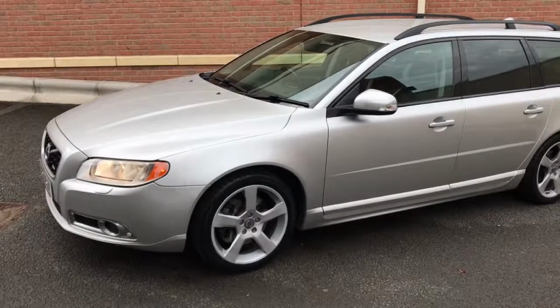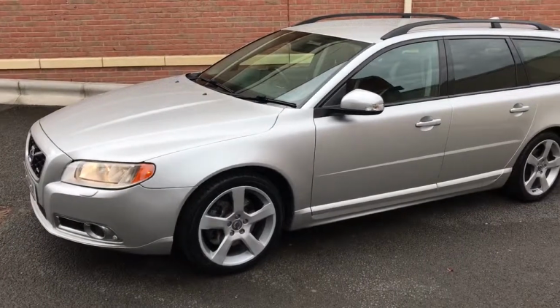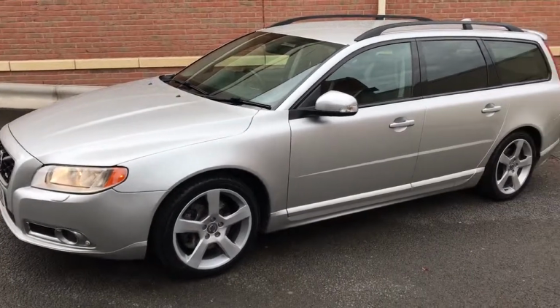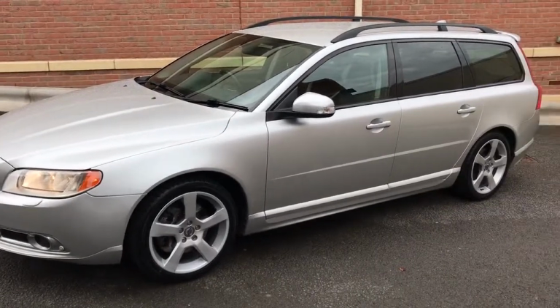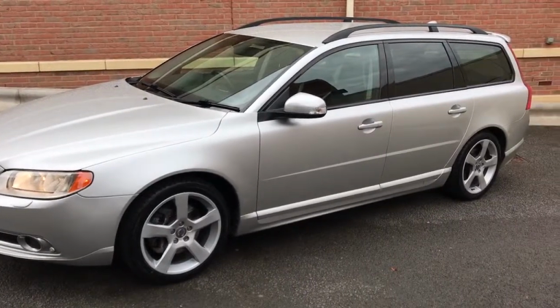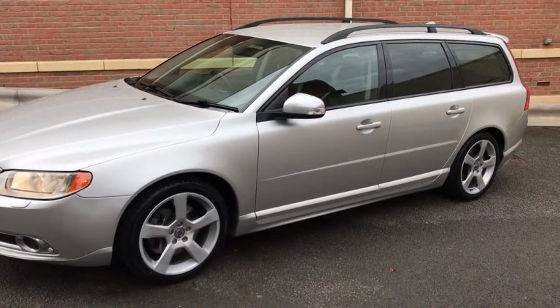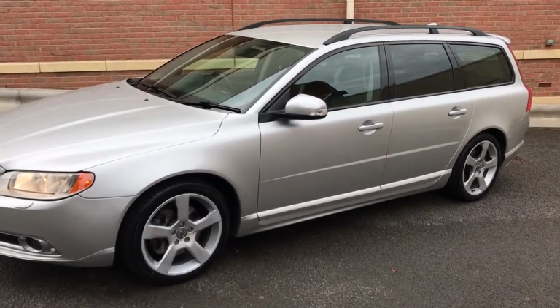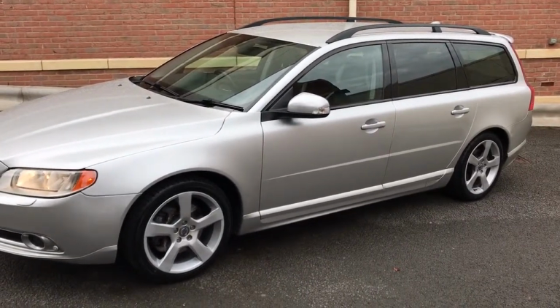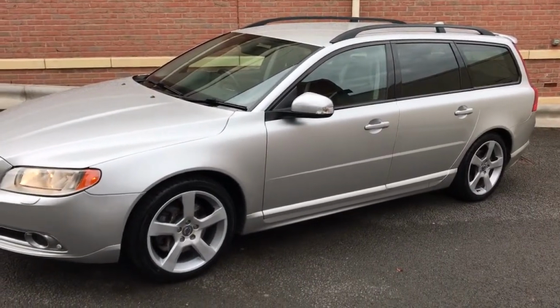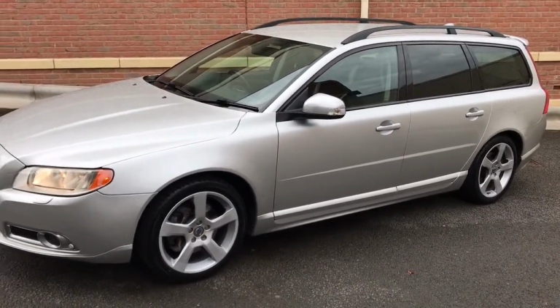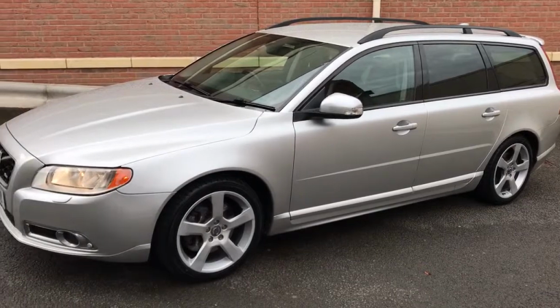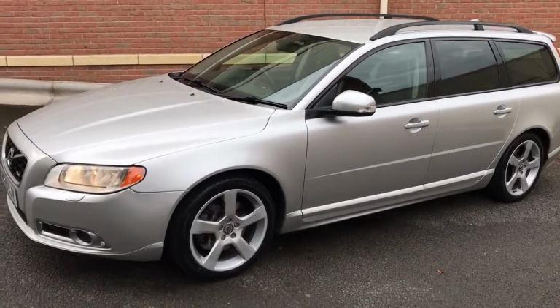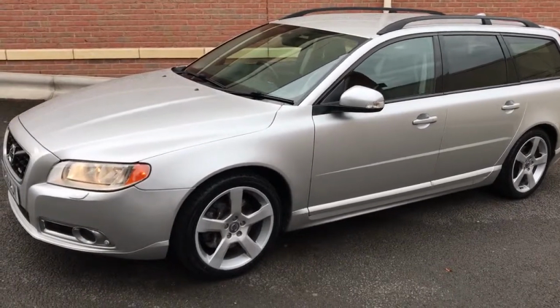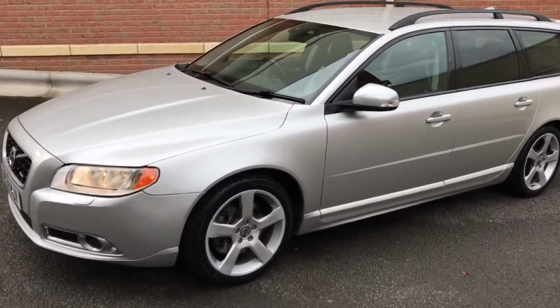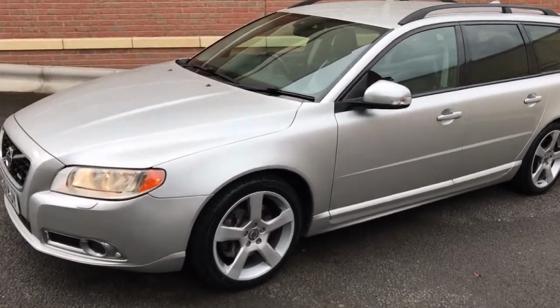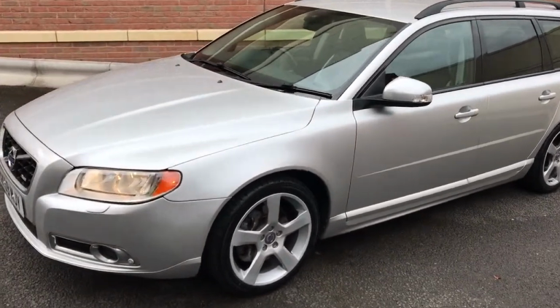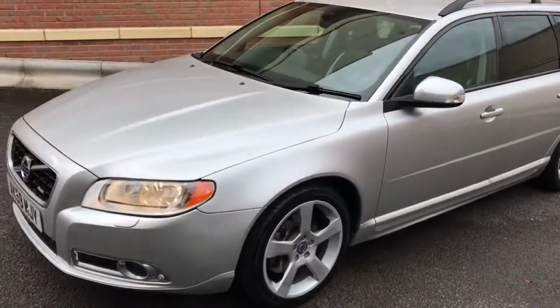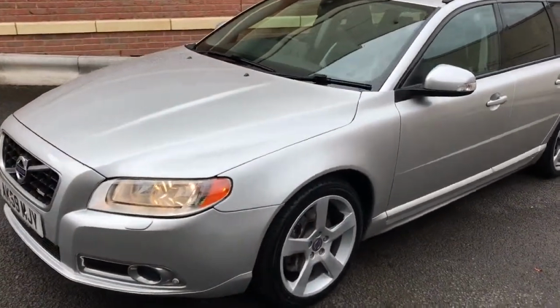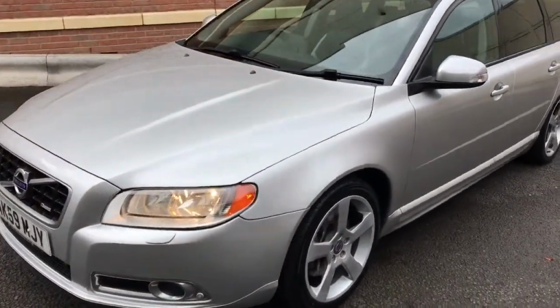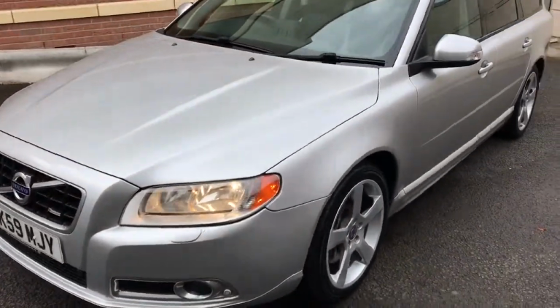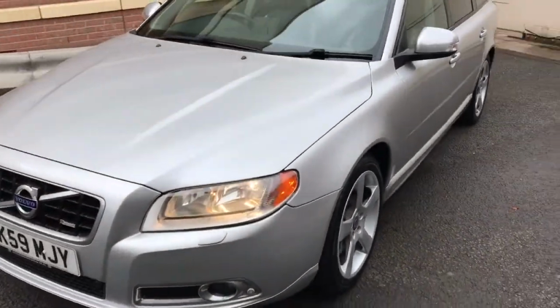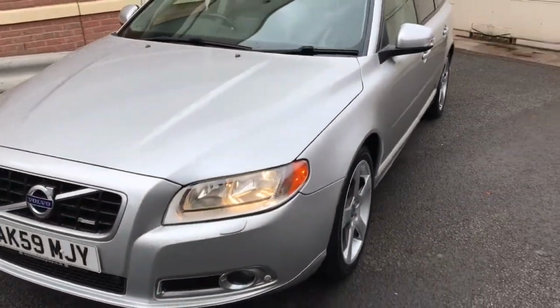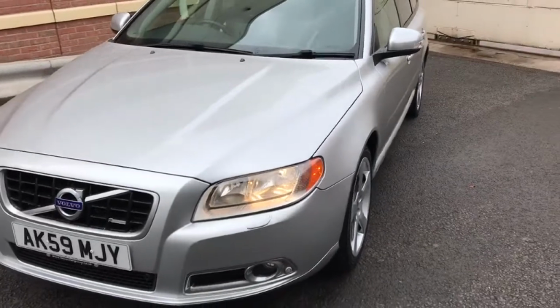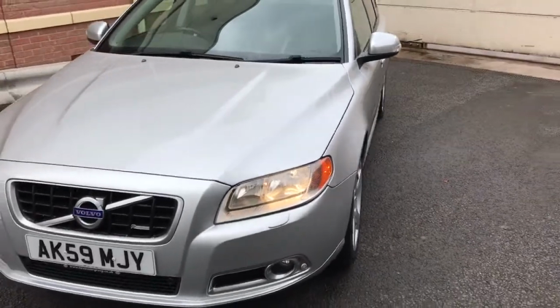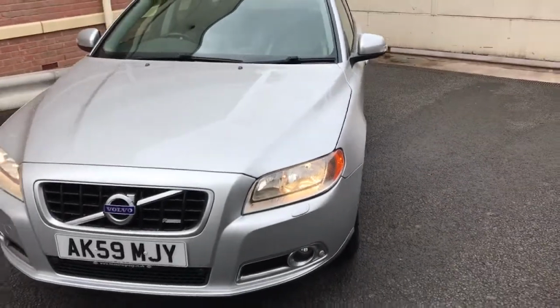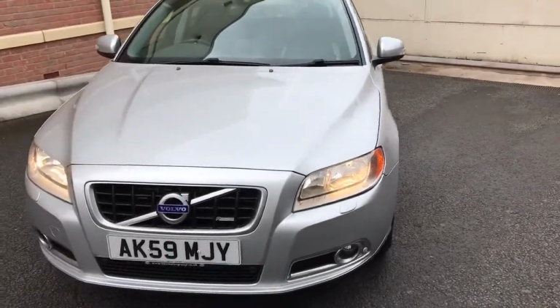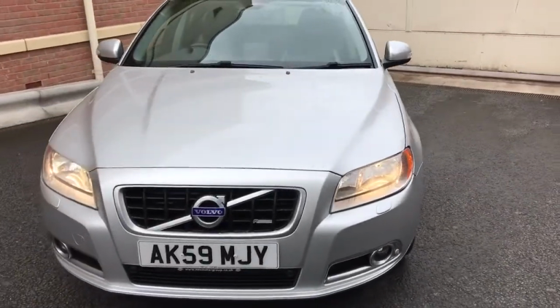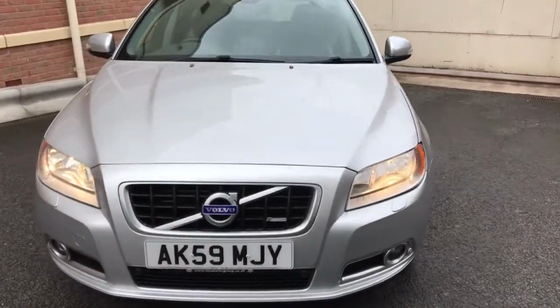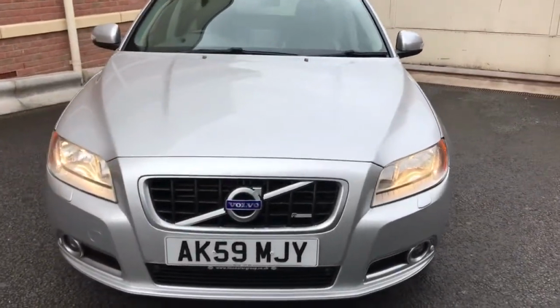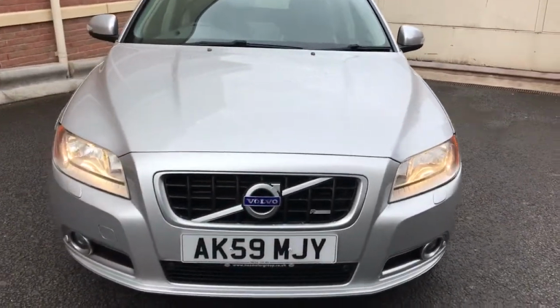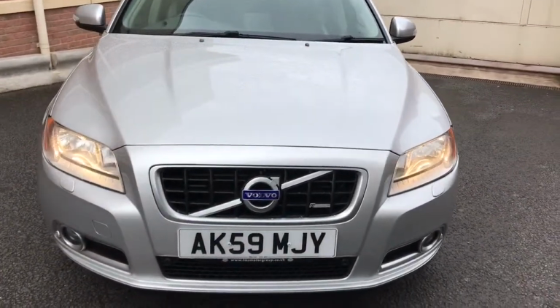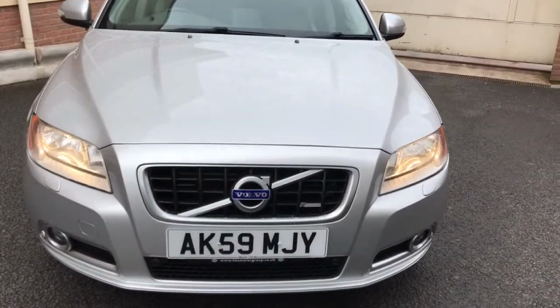Good afternoon, my name is Matthew and this is the latest car on my website, which is www.totalautomobiles.co.uk. You can also find the car on AutoTrader and on YouTube. I just thought I'd do a quick video on this car to show you in a bit more detail.